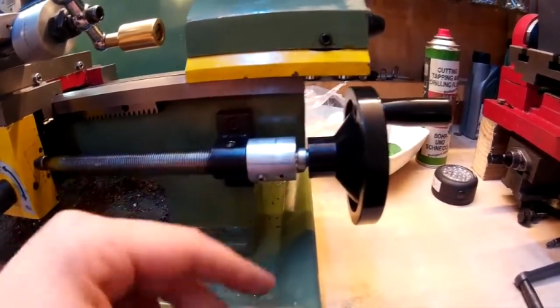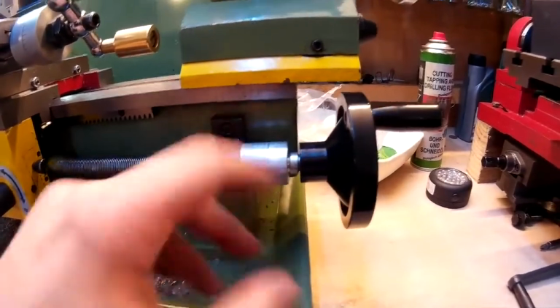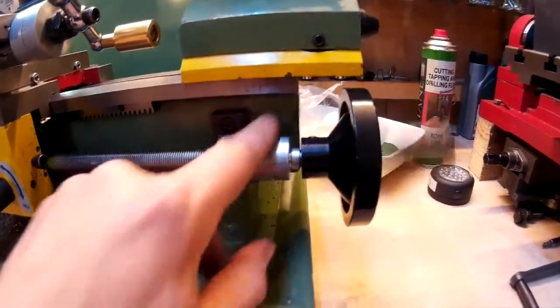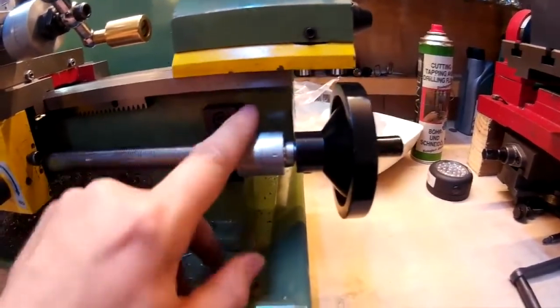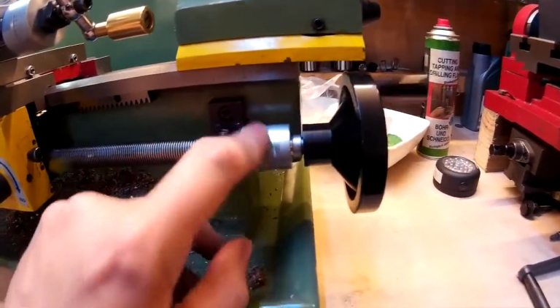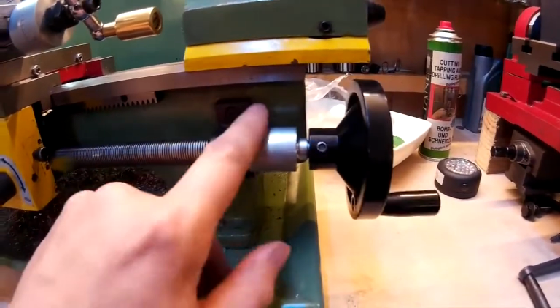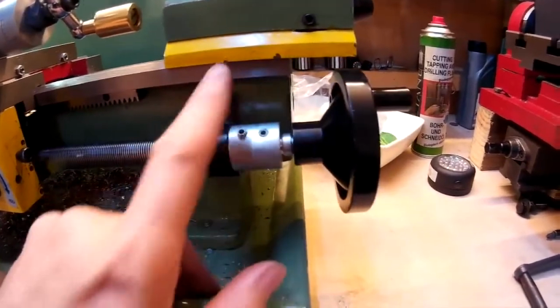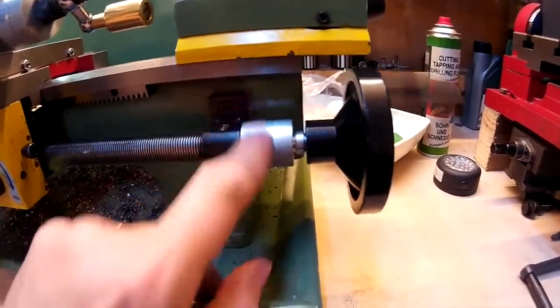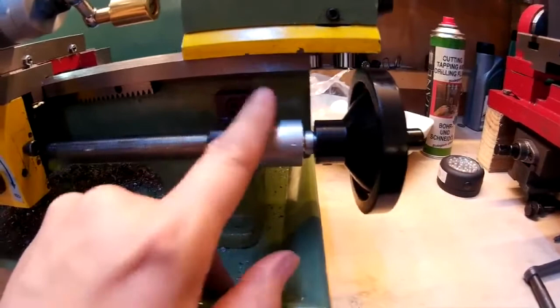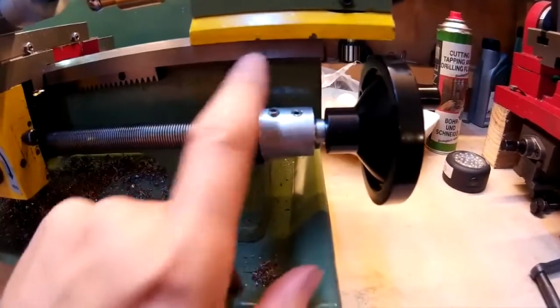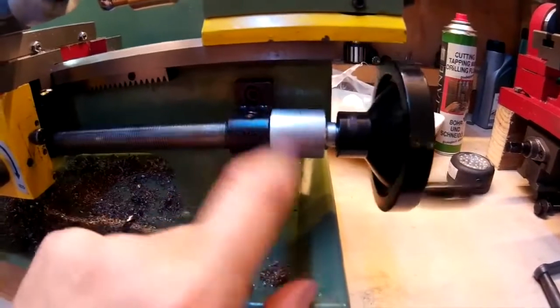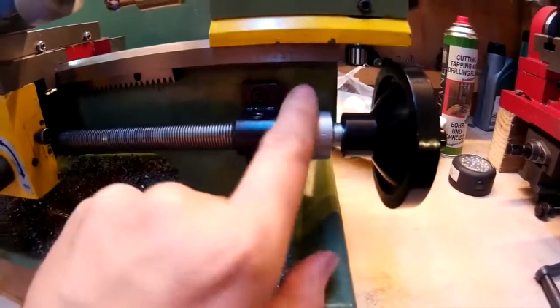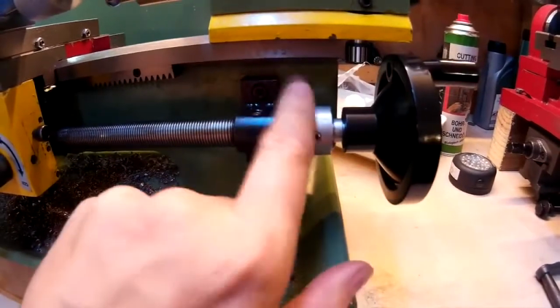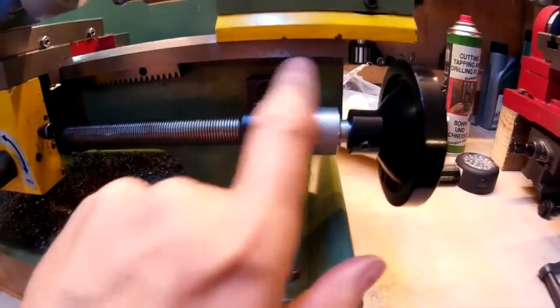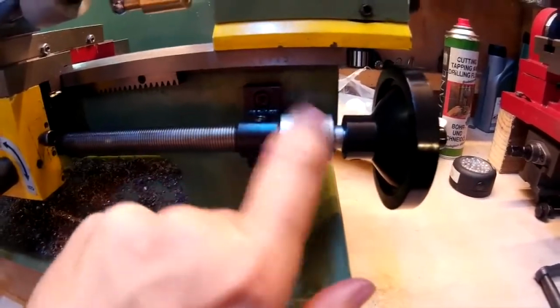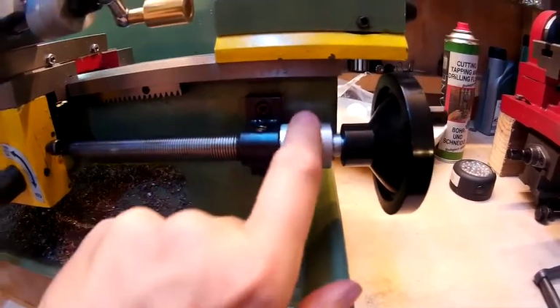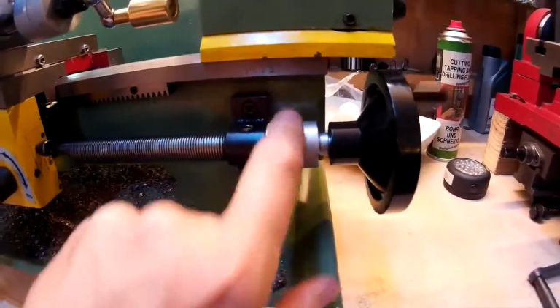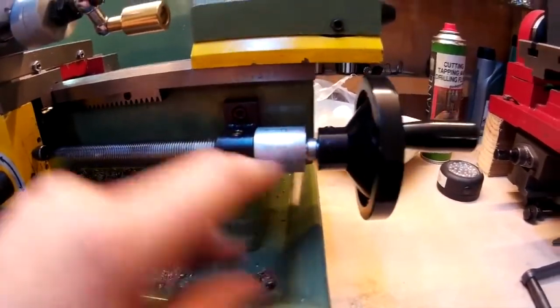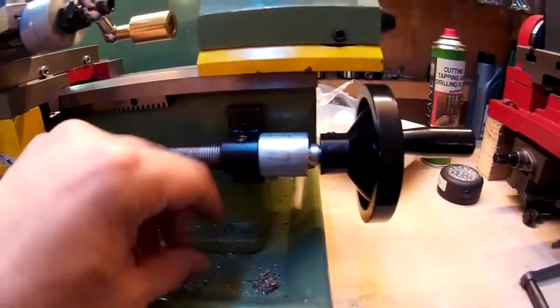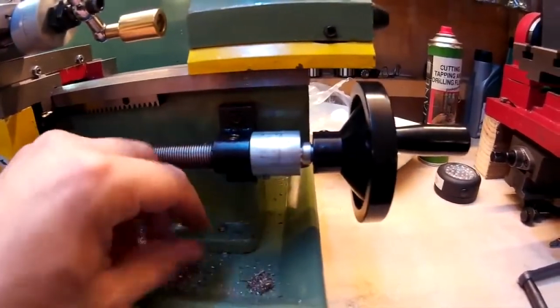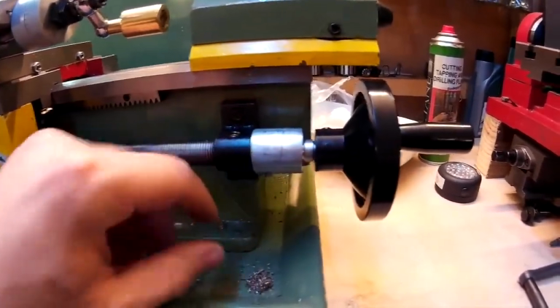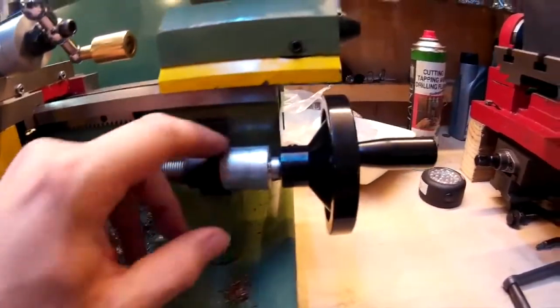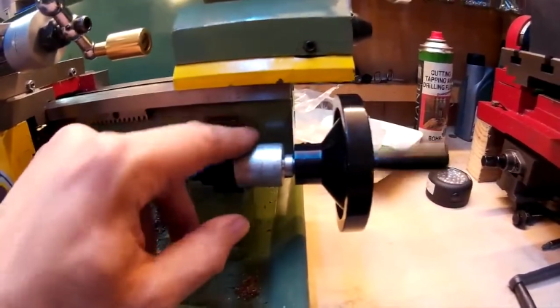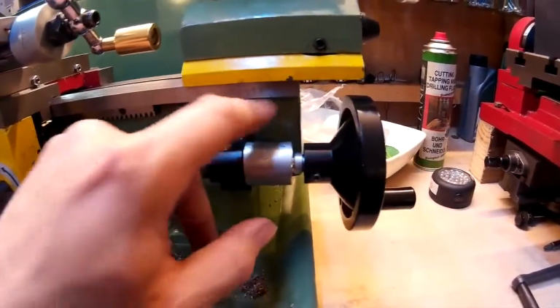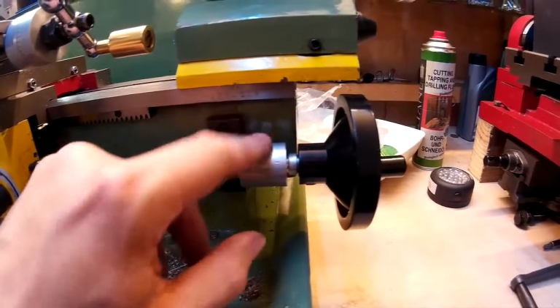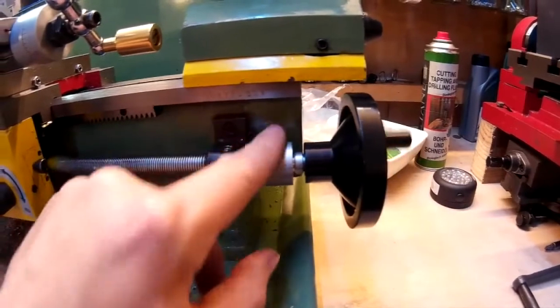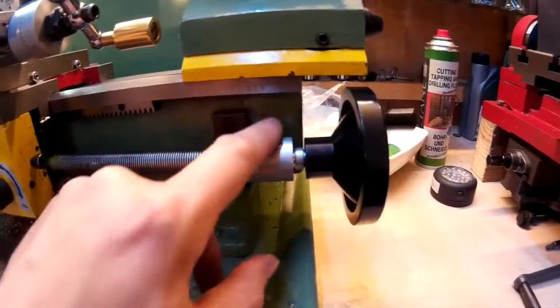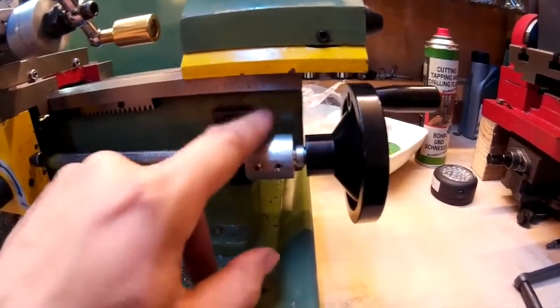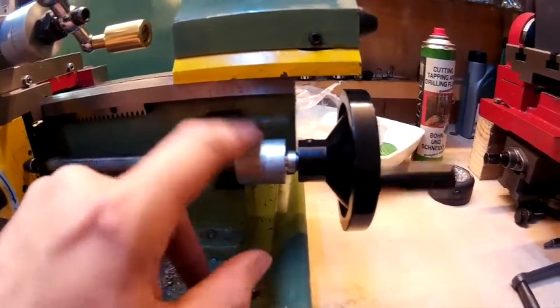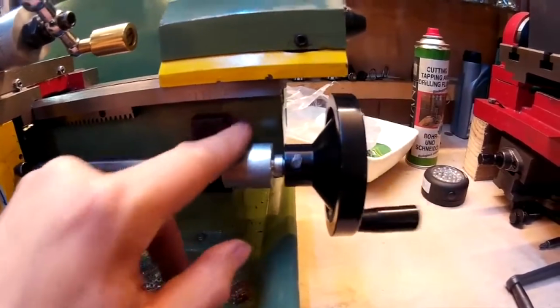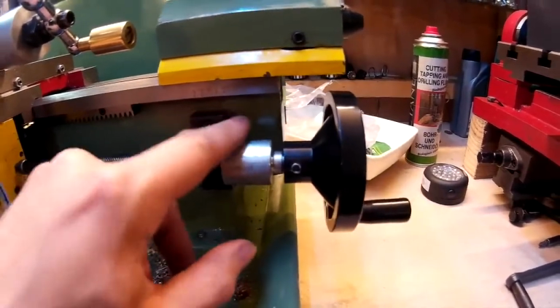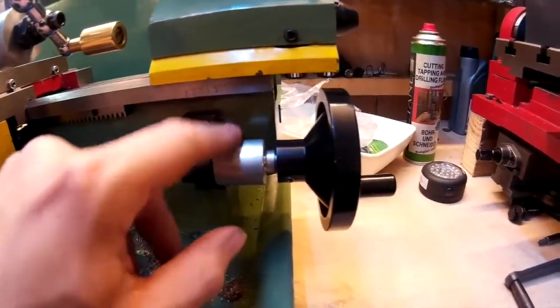It's not perfect as you can see — a bit on the wonk. I'm going to make another one at some point though, but at the moment that will do.